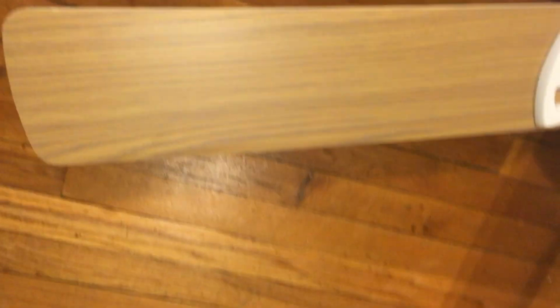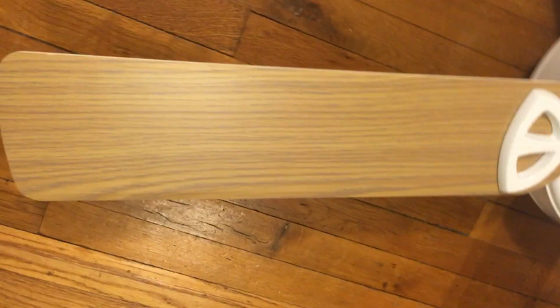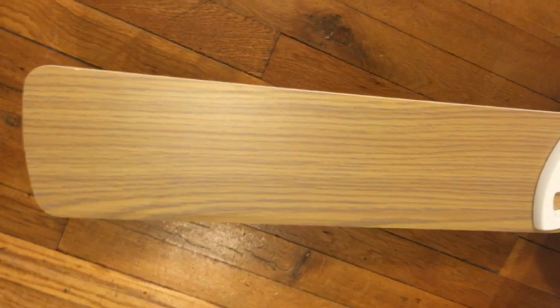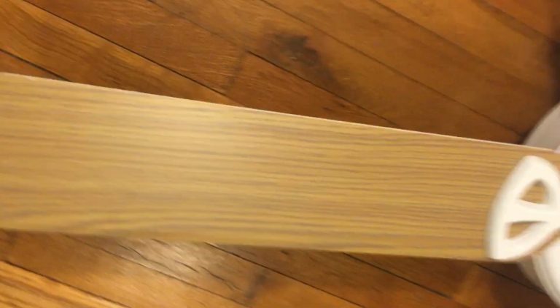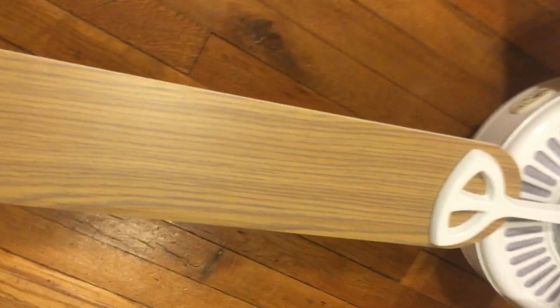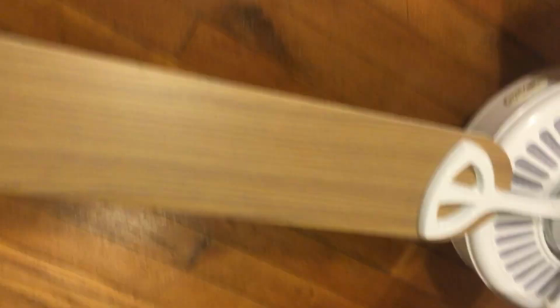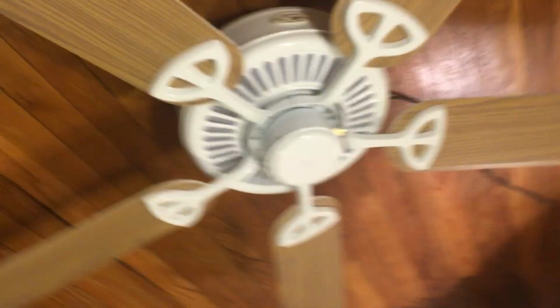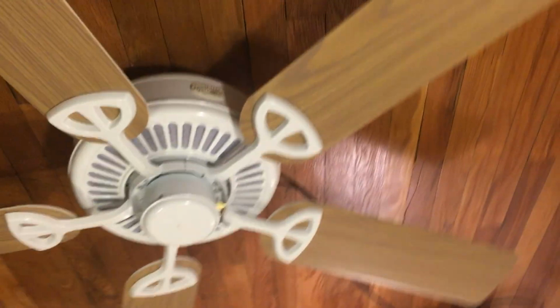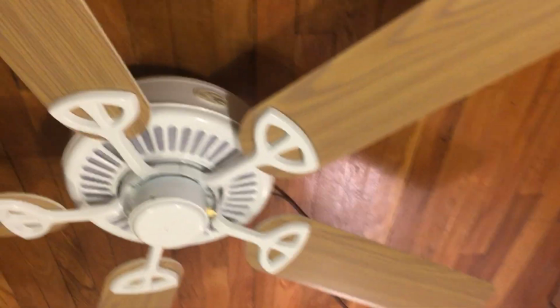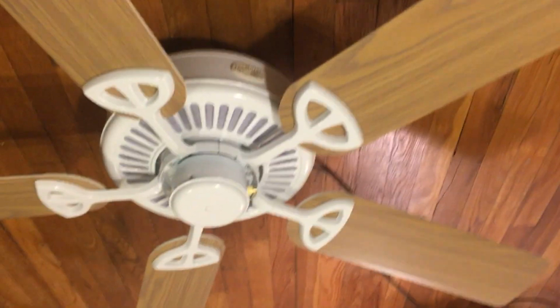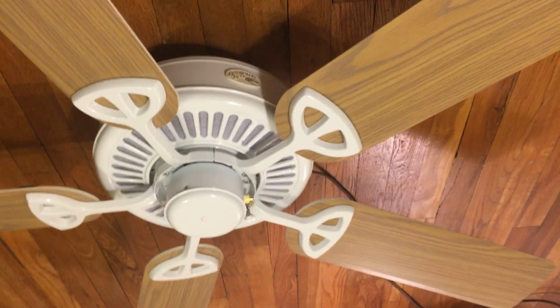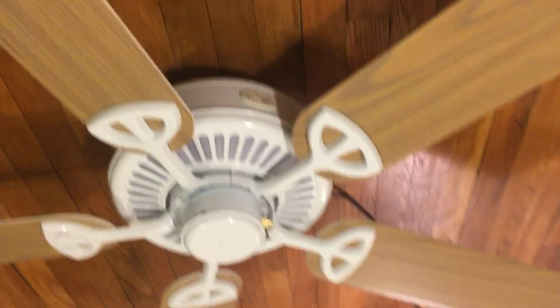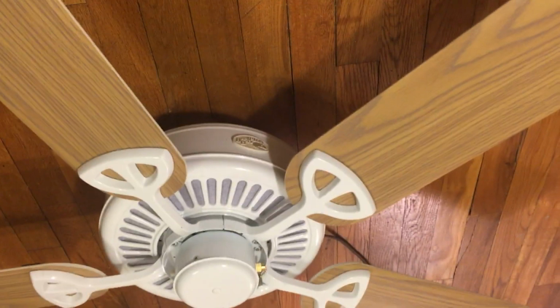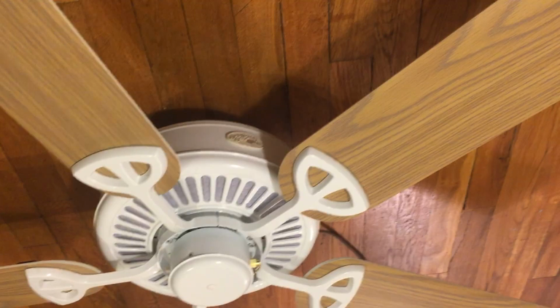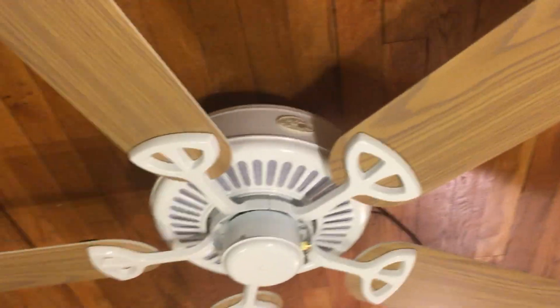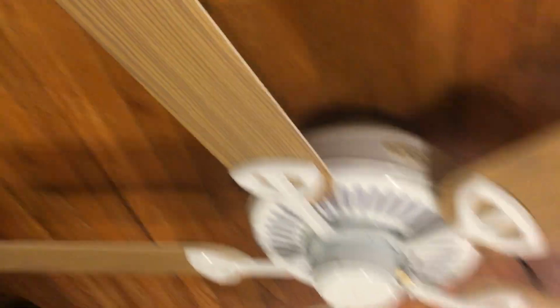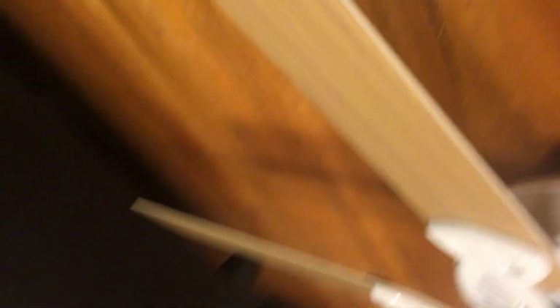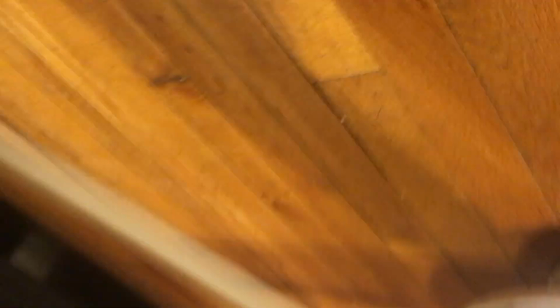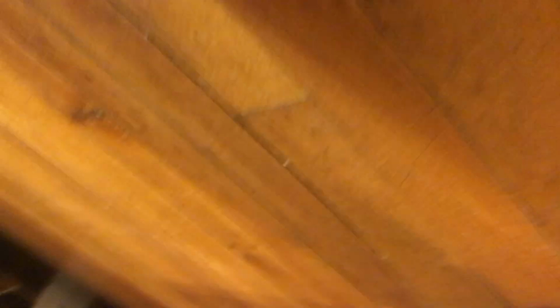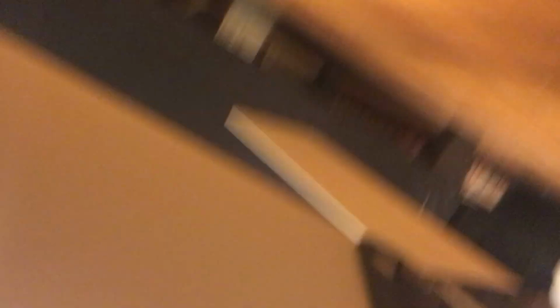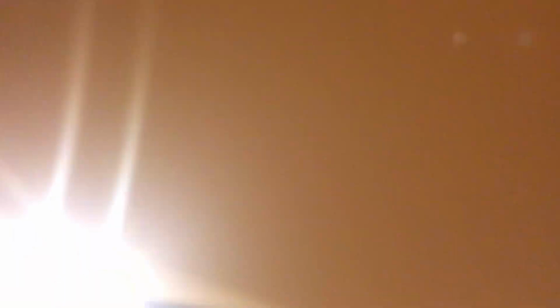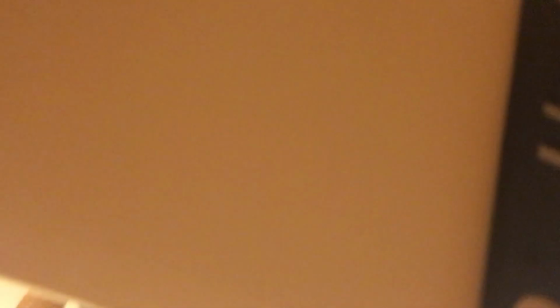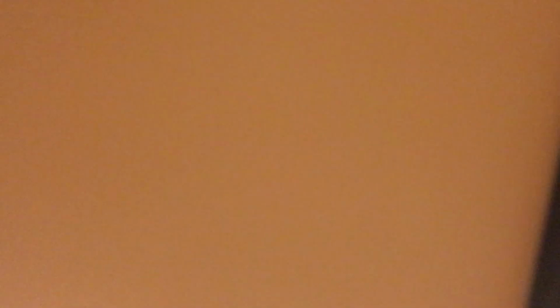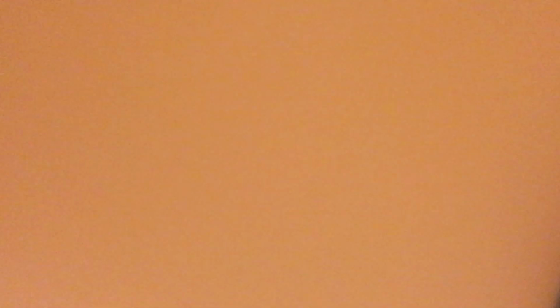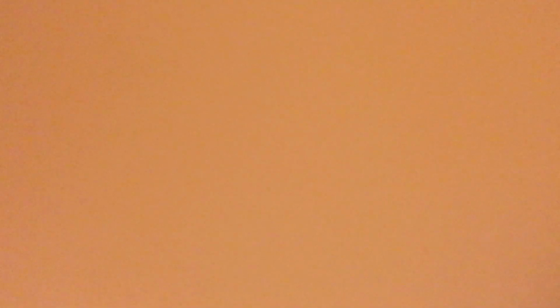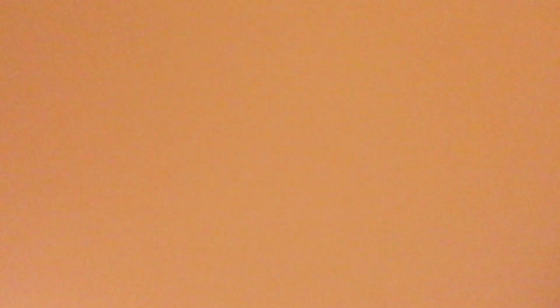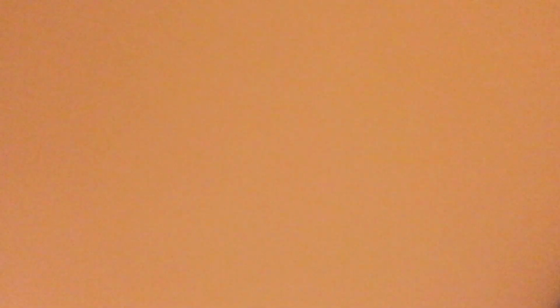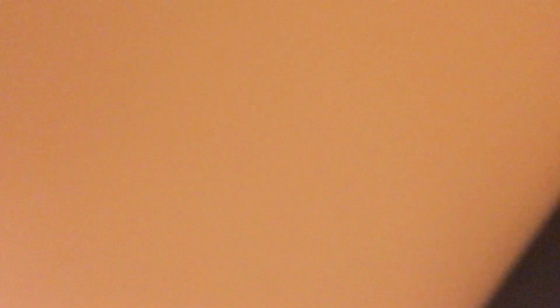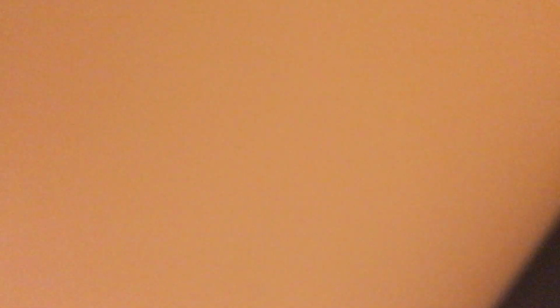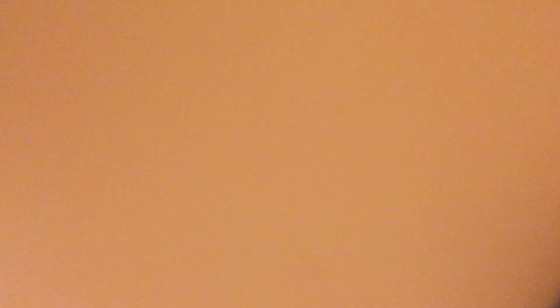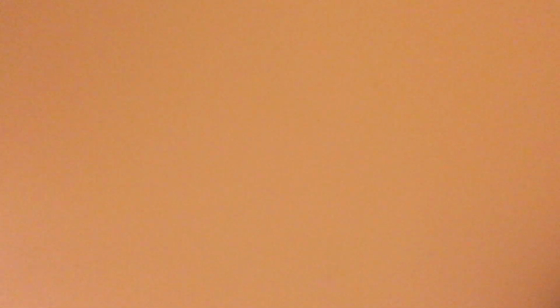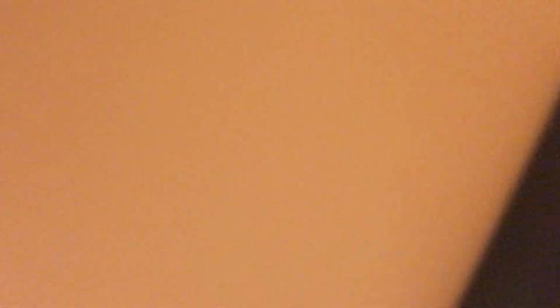I'm showing the Bleach Oaks blades on this fan. I actually like this fan a lot better with the Bleach Oaks blades — I just like fans more when they don't have the same exact finish on the whole entire fan.